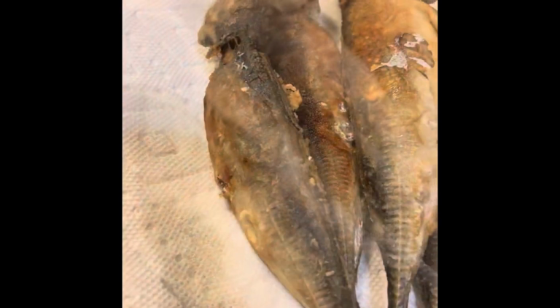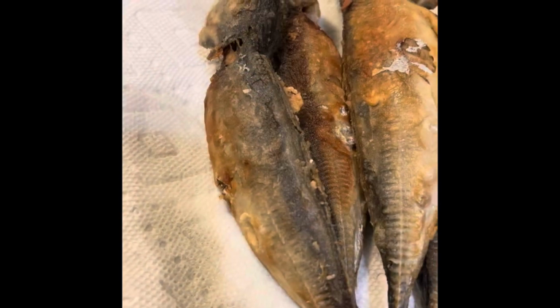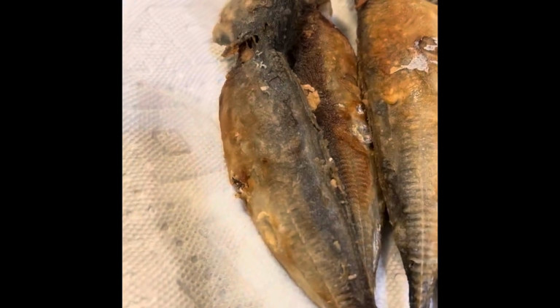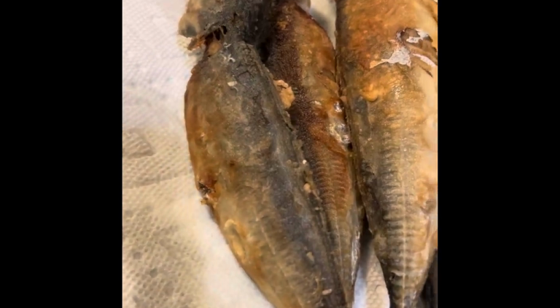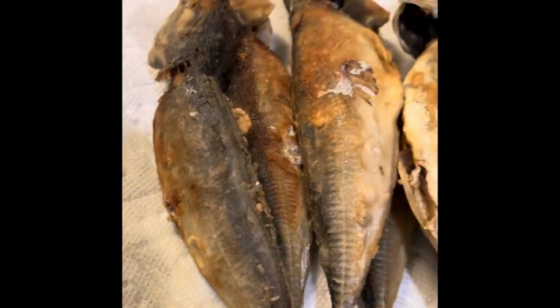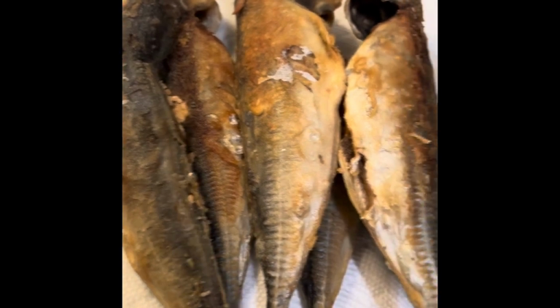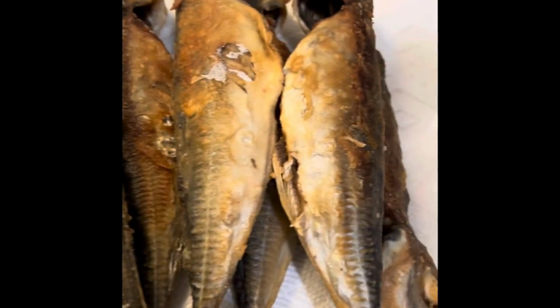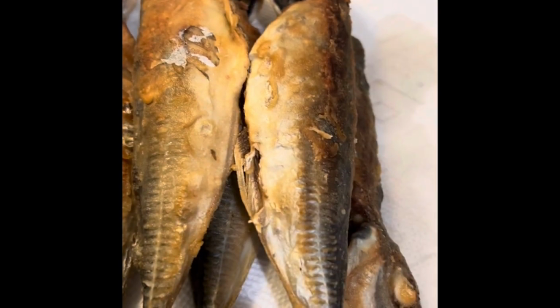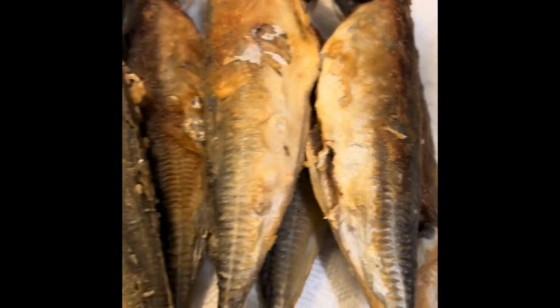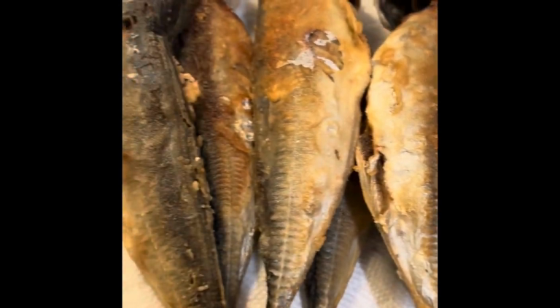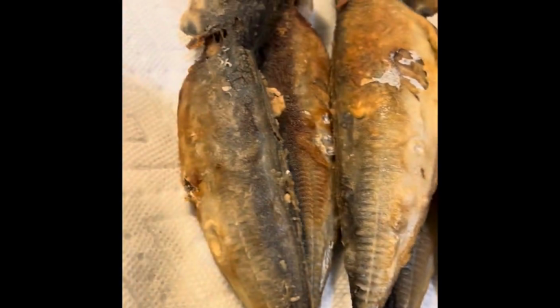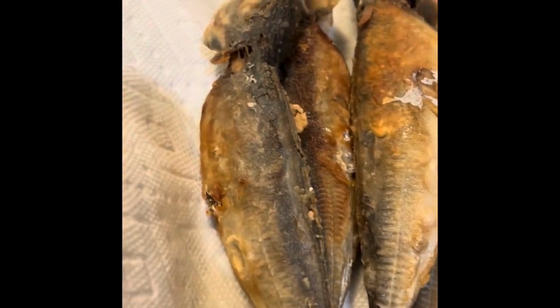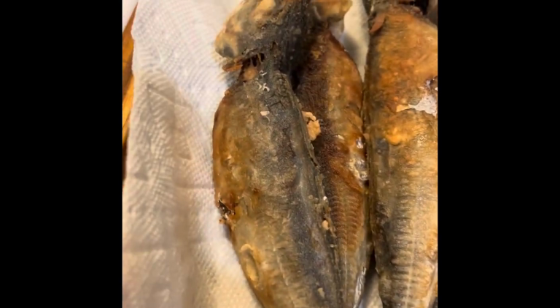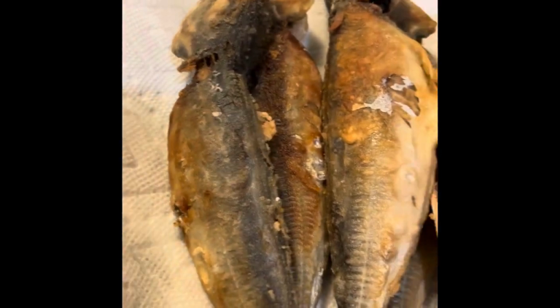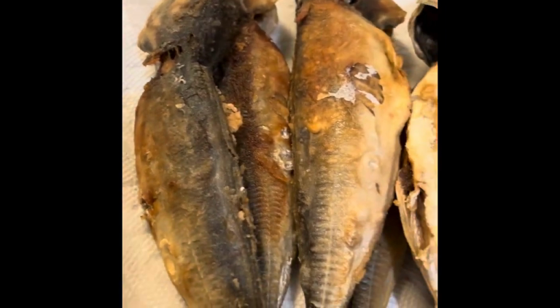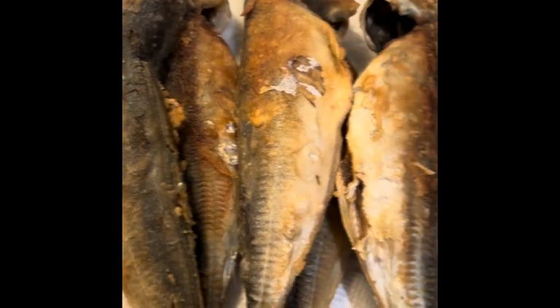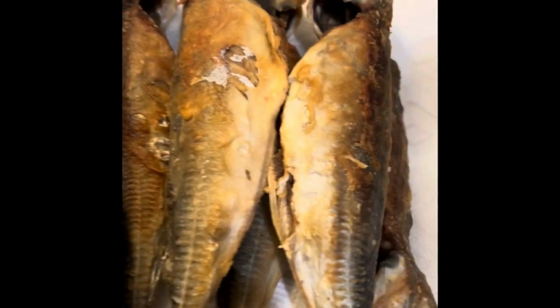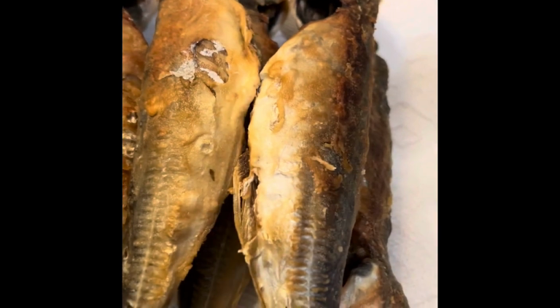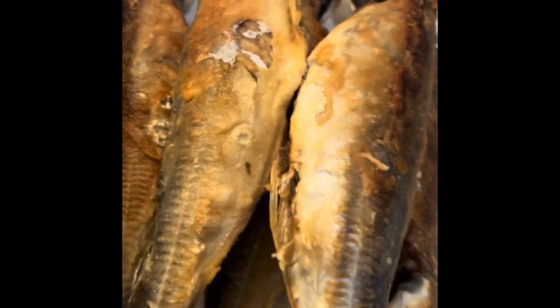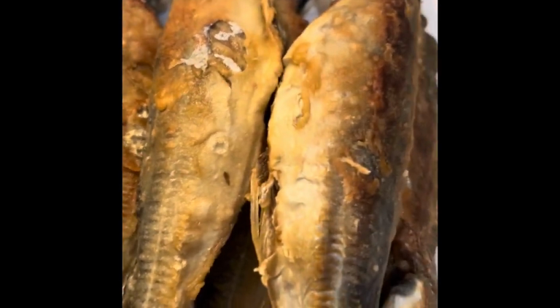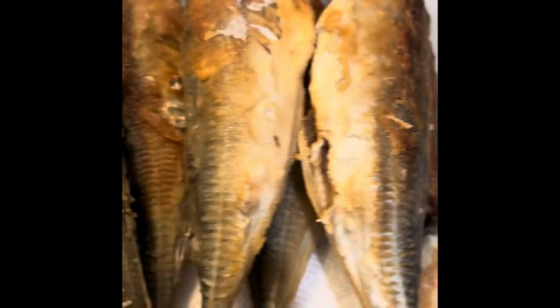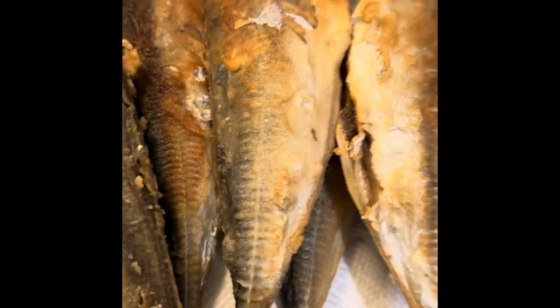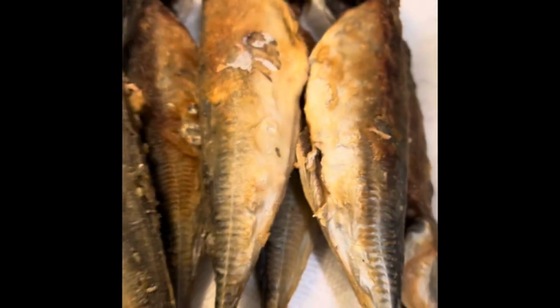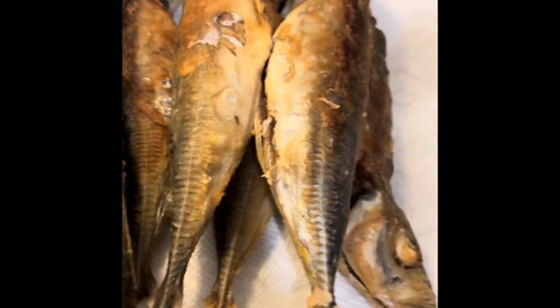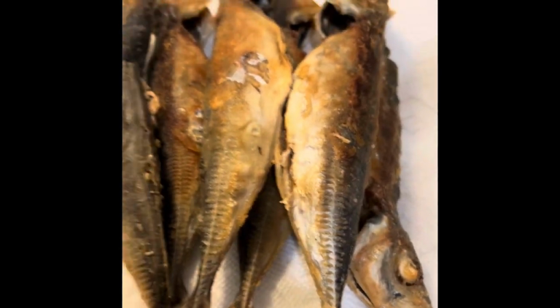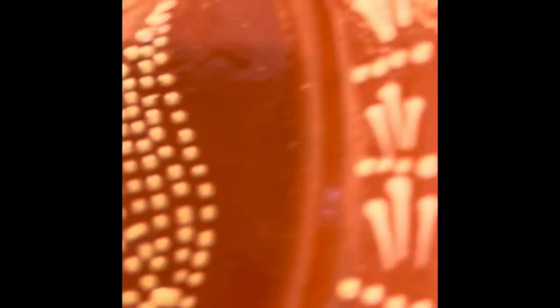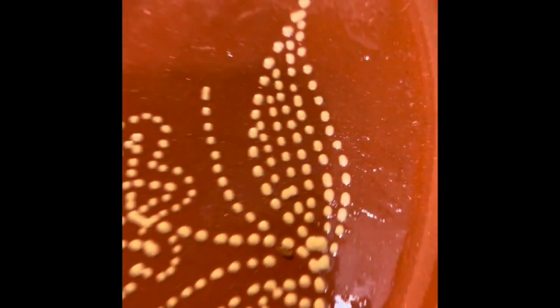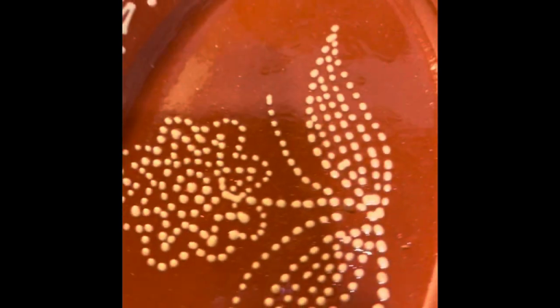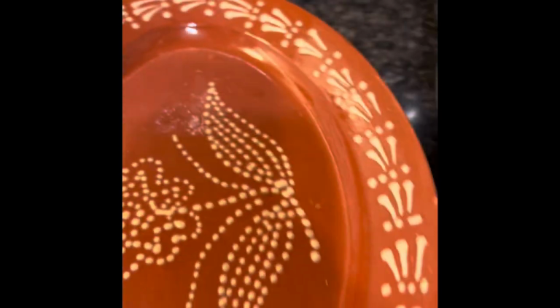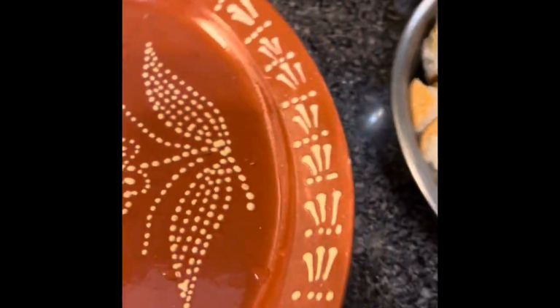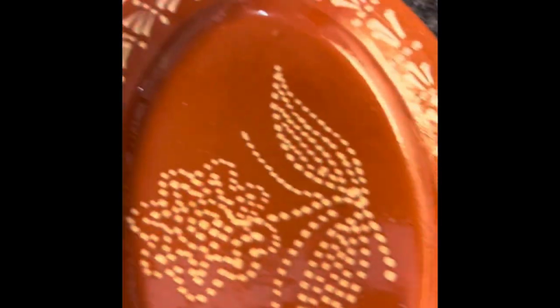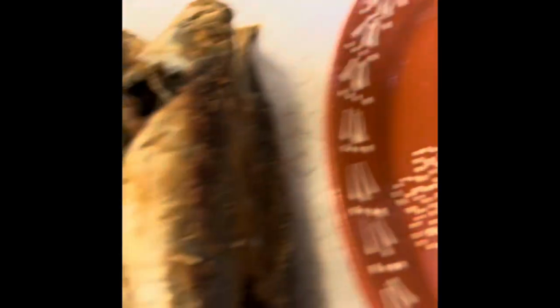I took the mackerel out and put it on a piece of paper just to absorb the oil. And then I'm going to transfer them onto my plate.